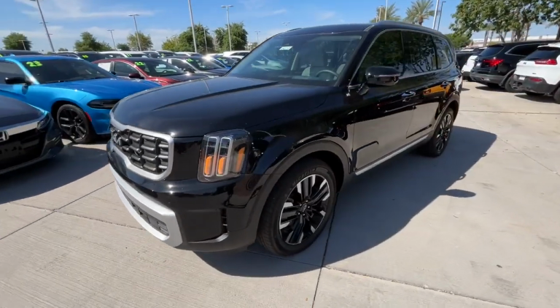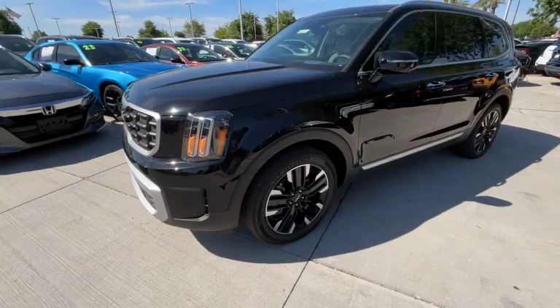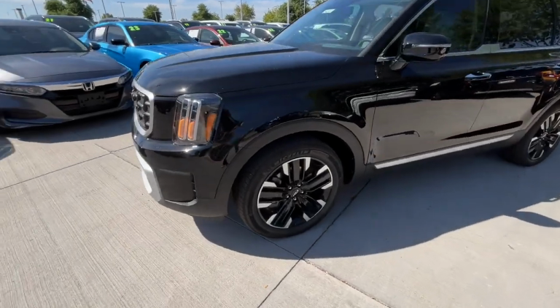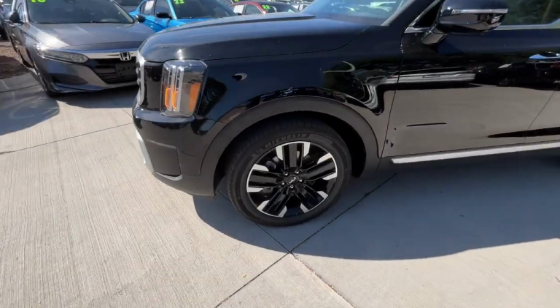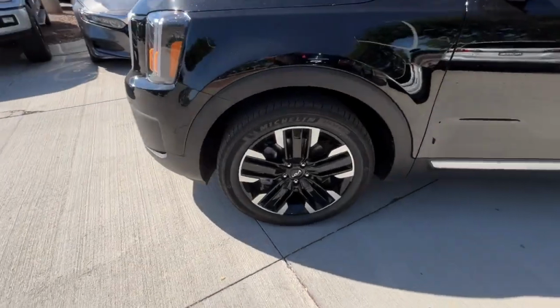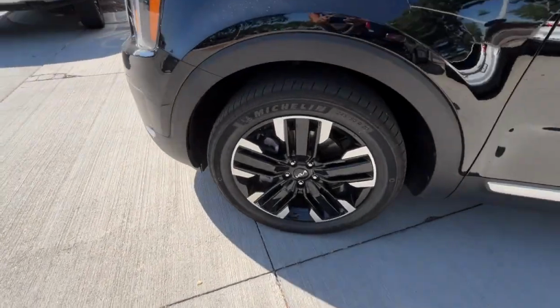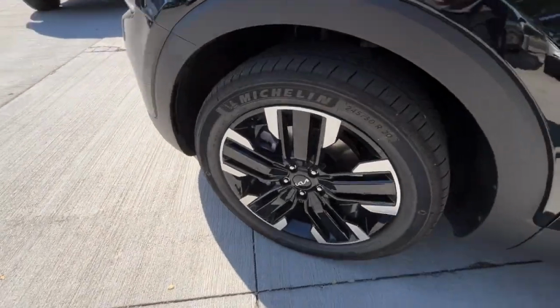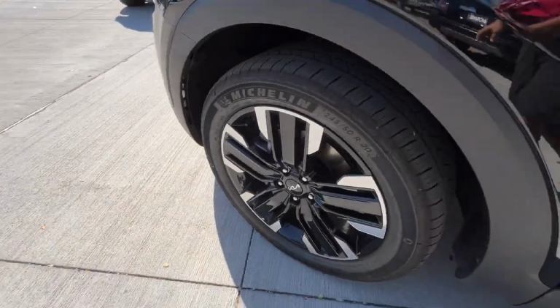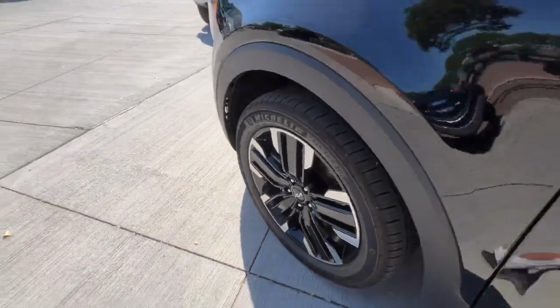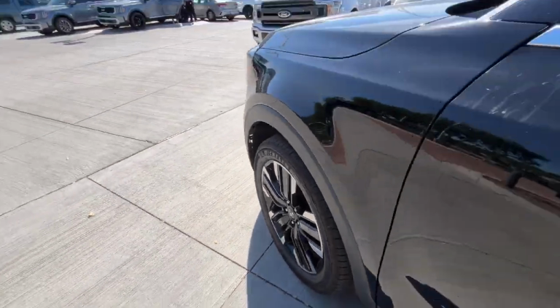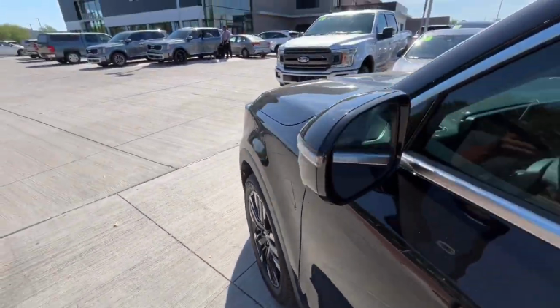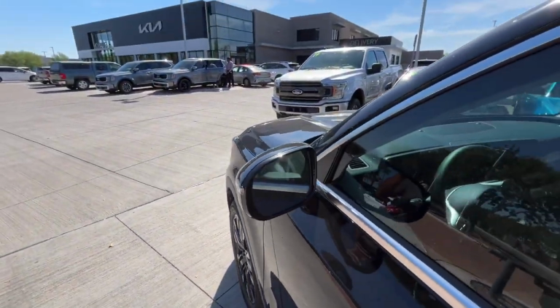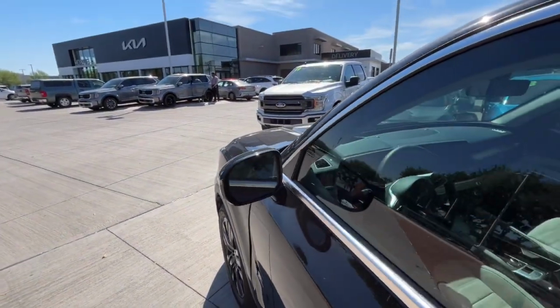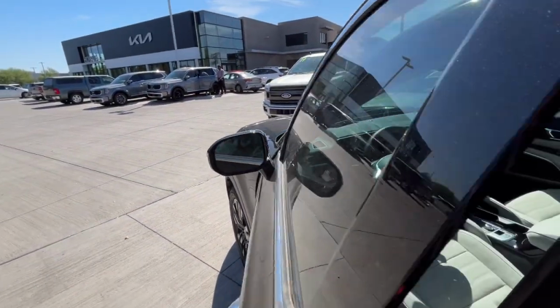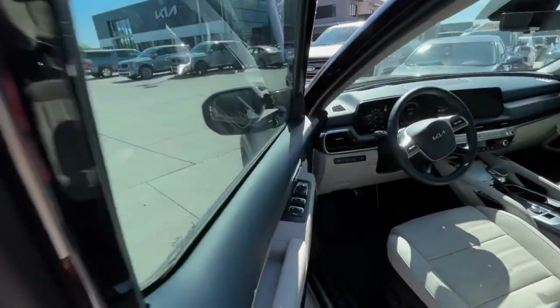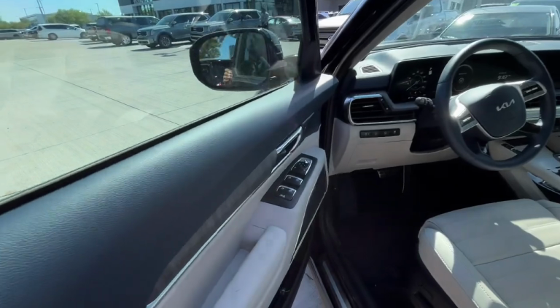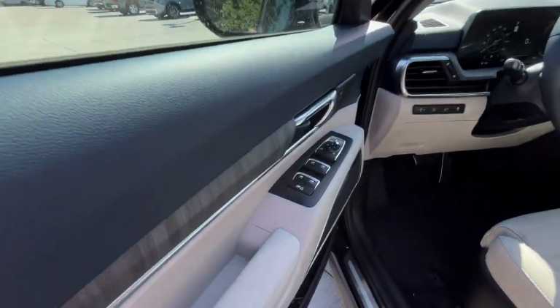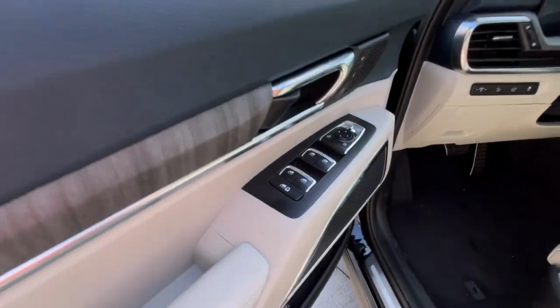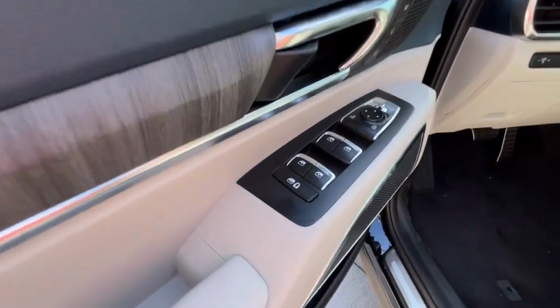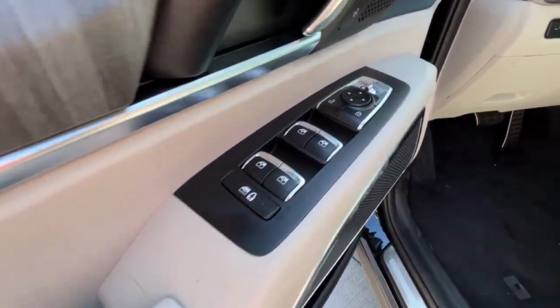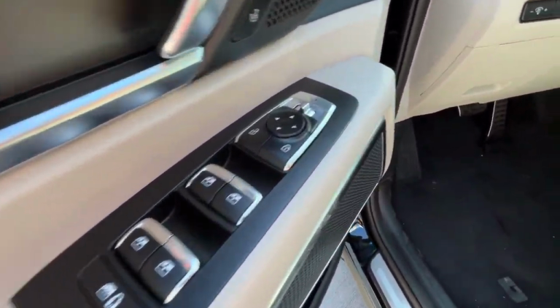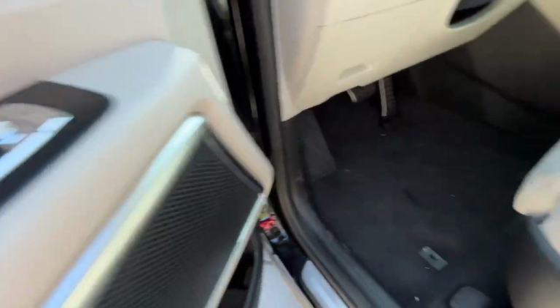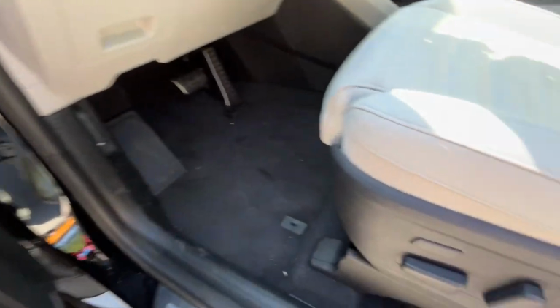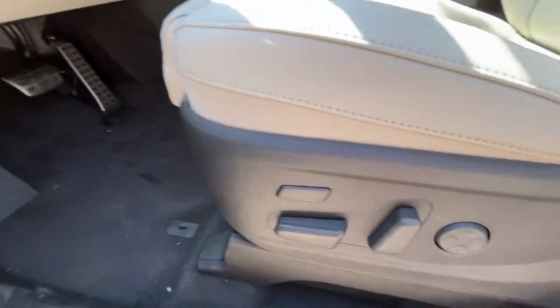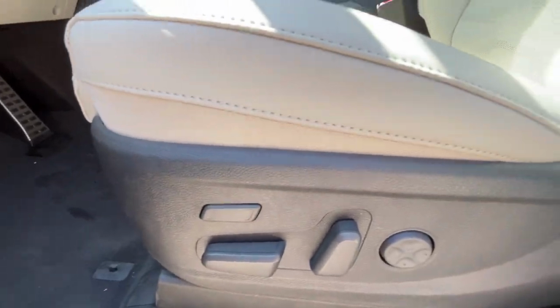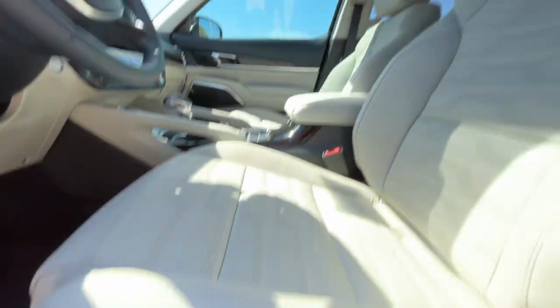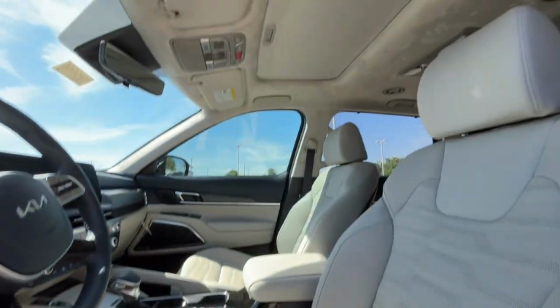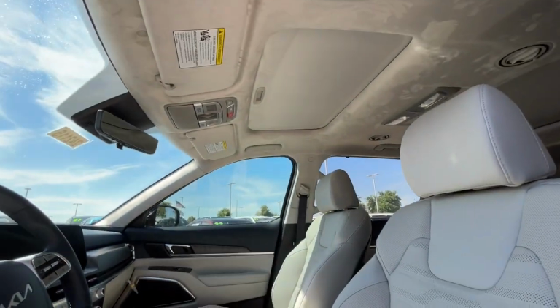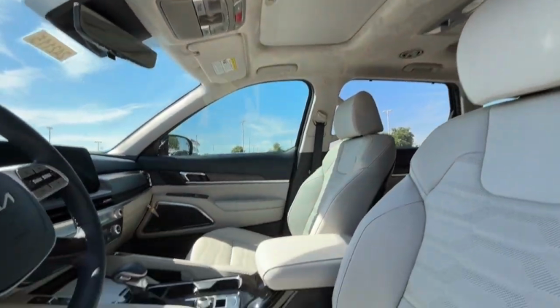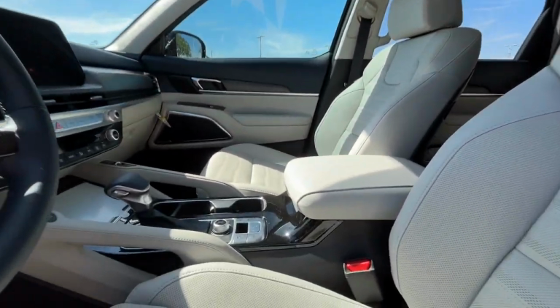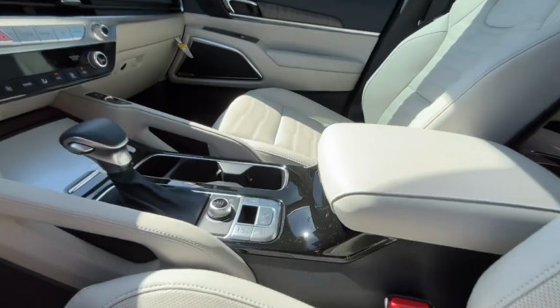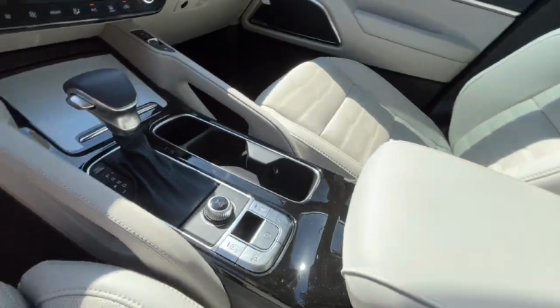The following are some of this vehicle's highlighted options: heated steering wheel, head-up display, front massage seats, intelligent auto on-off high beams, pre-collision system, panoramic roof.